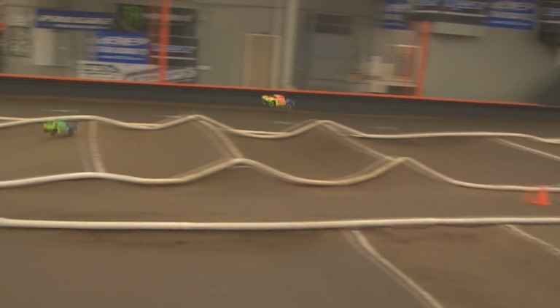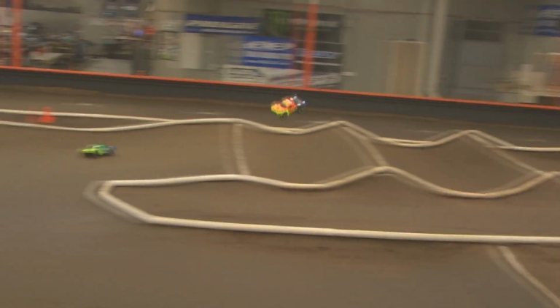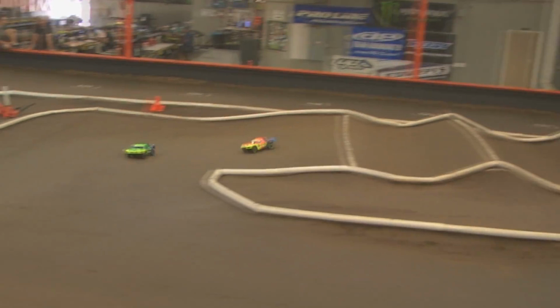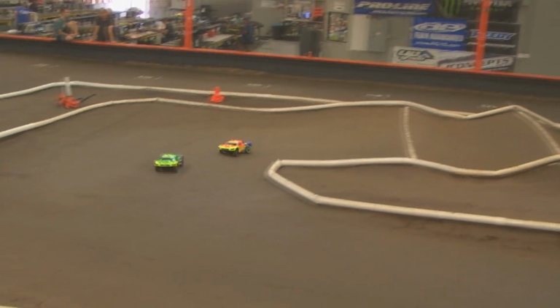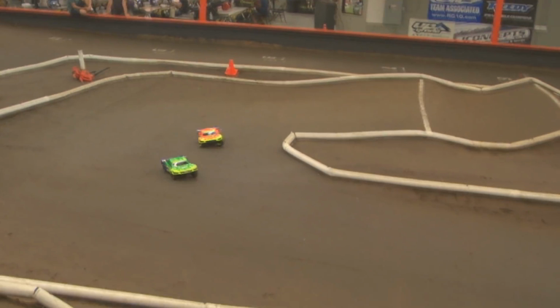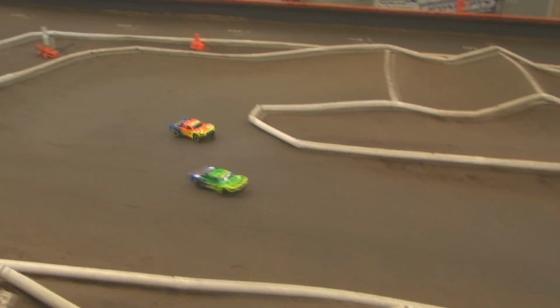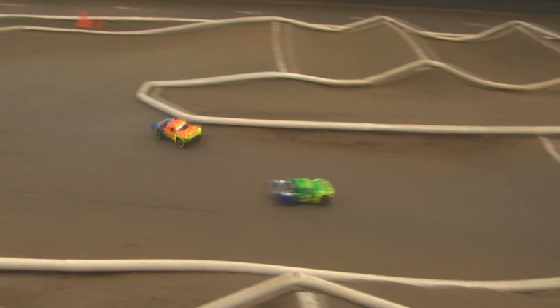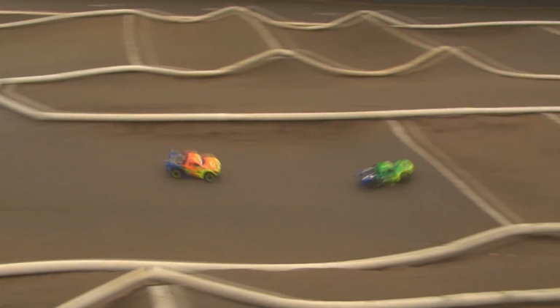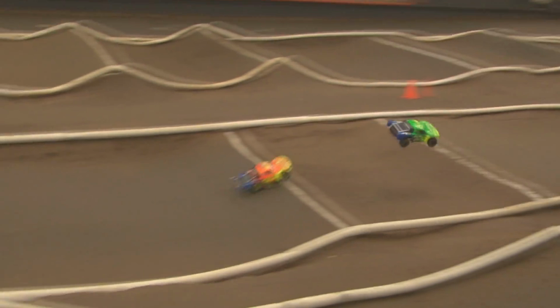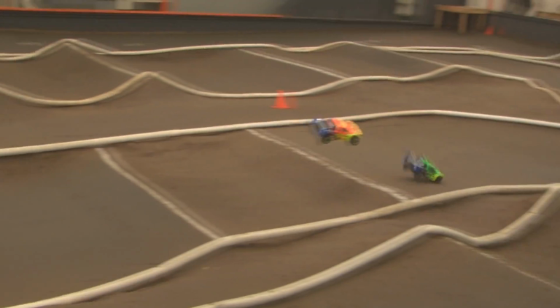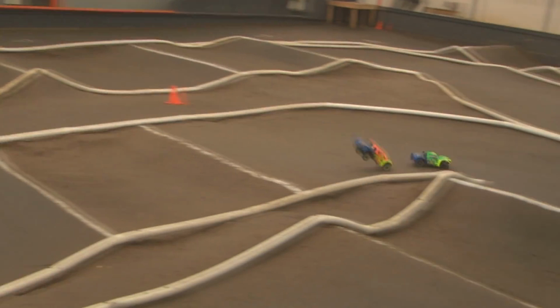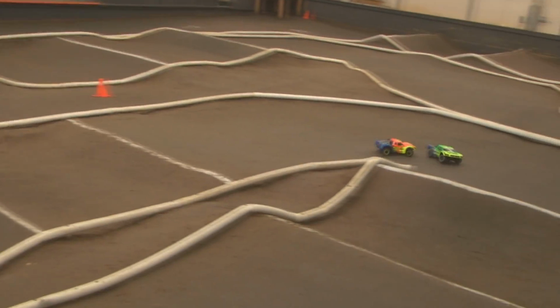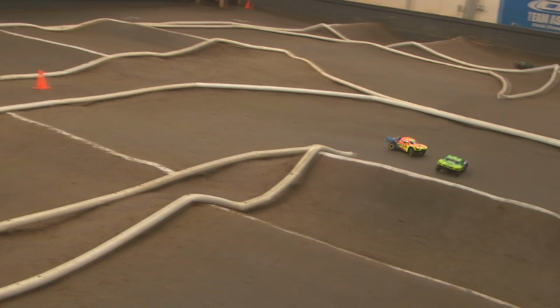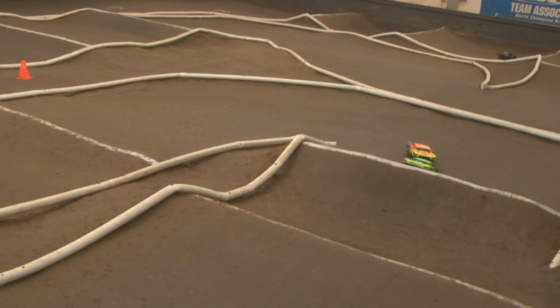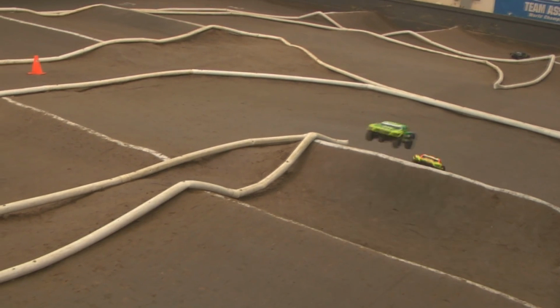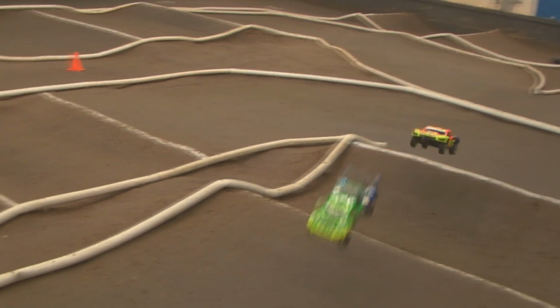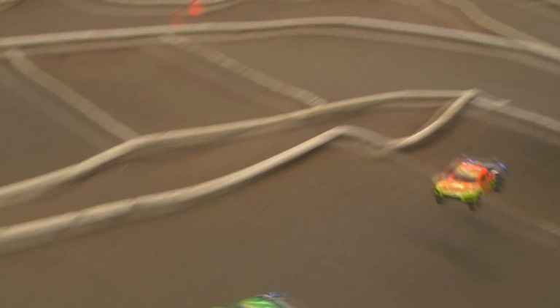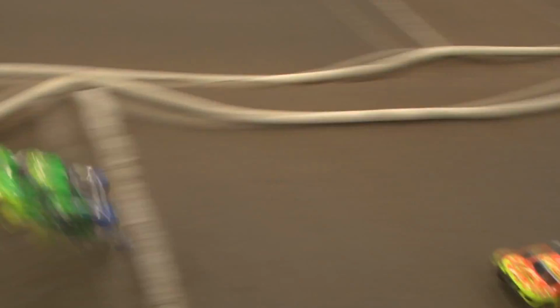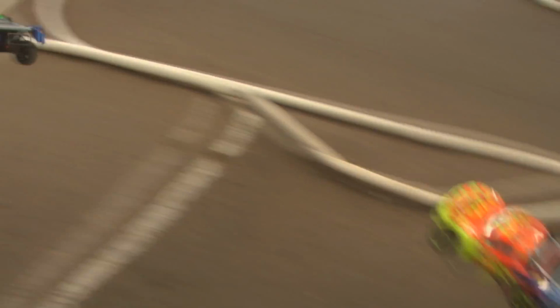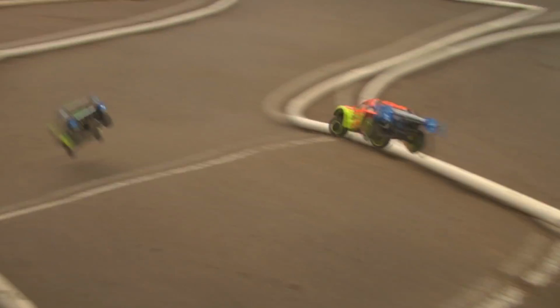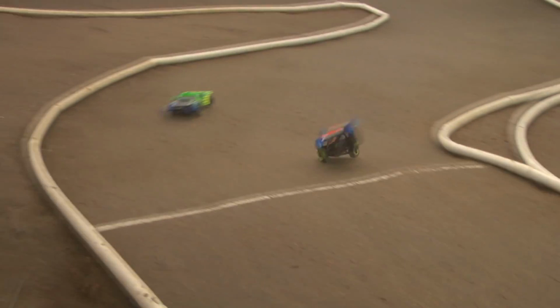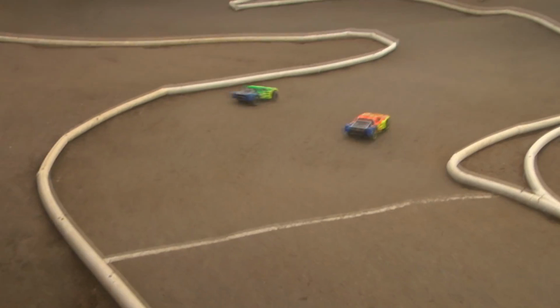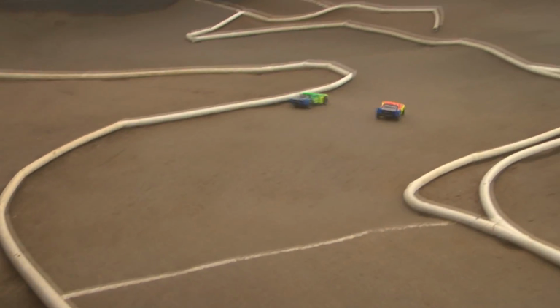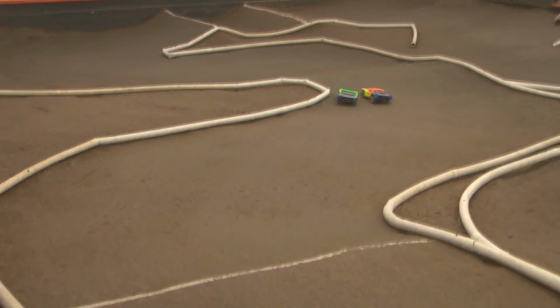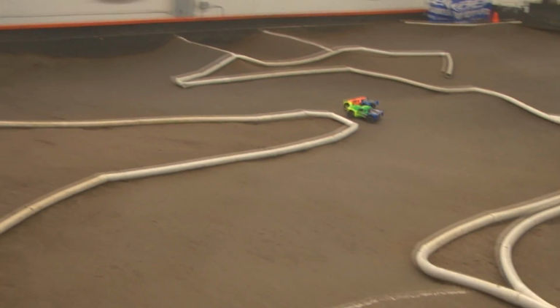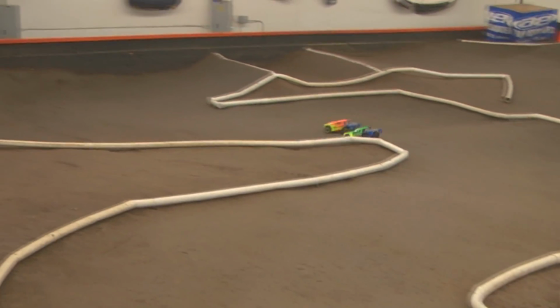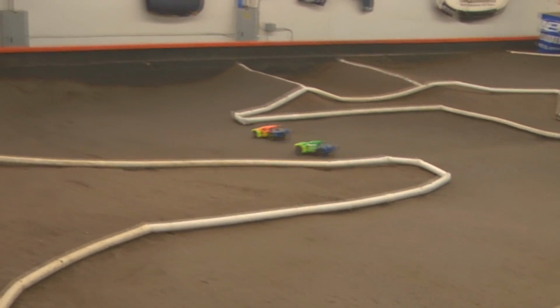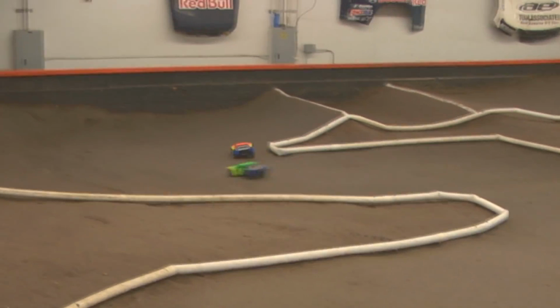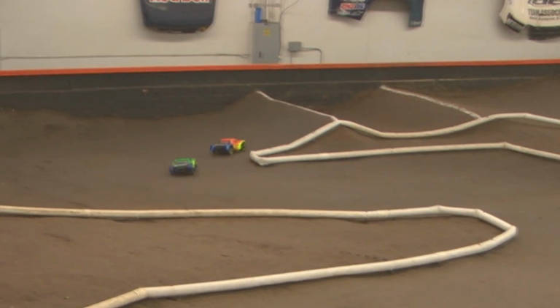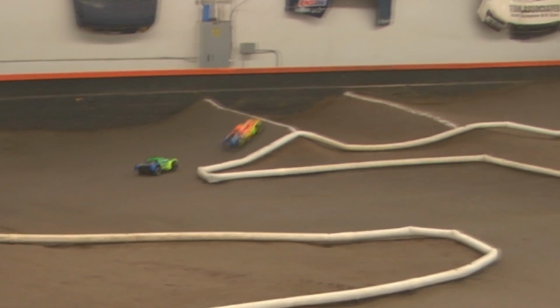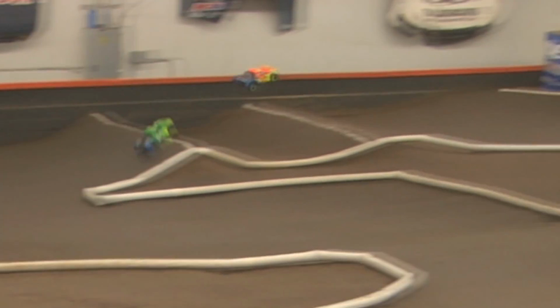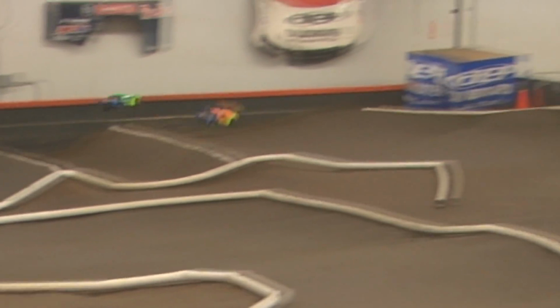A higher, taller rear hub also allows us to get more camber gain in the rear of the vehicle, so that when the truck leans over, that outer tire still keeps a good contact patch with the ground.